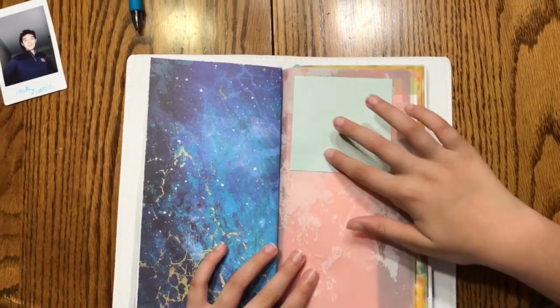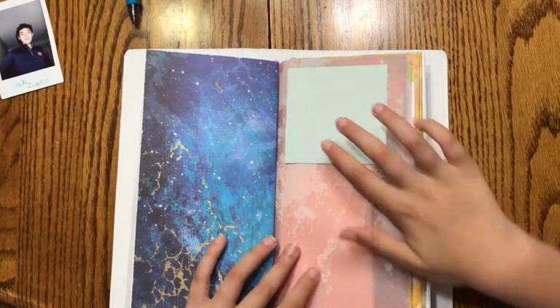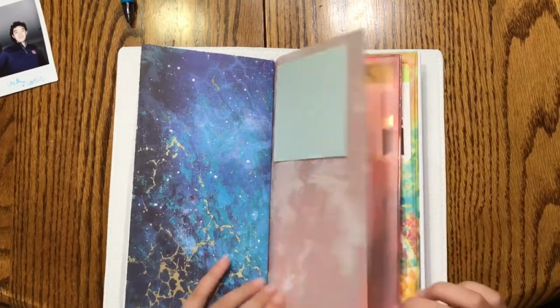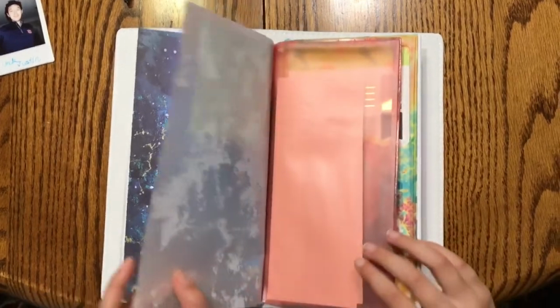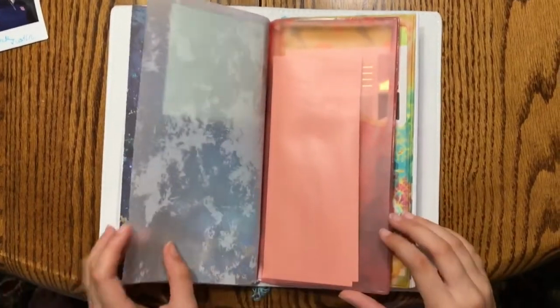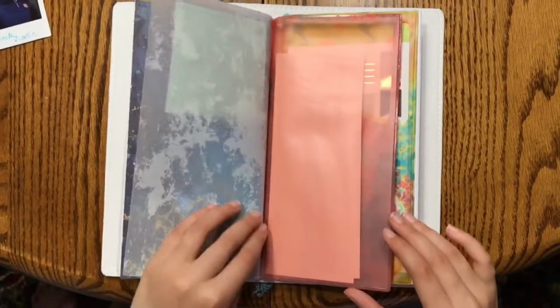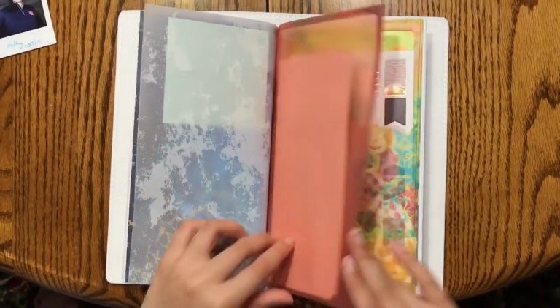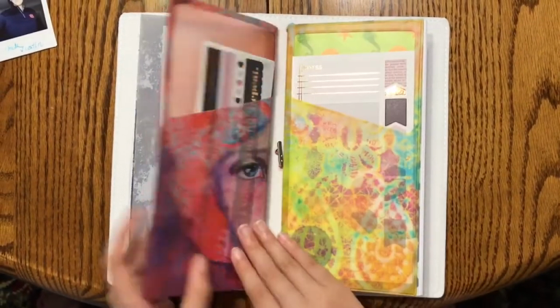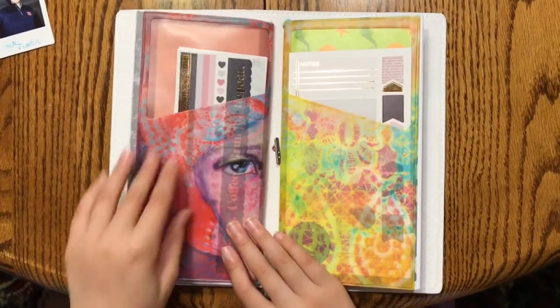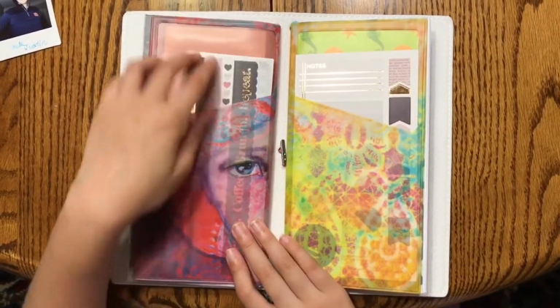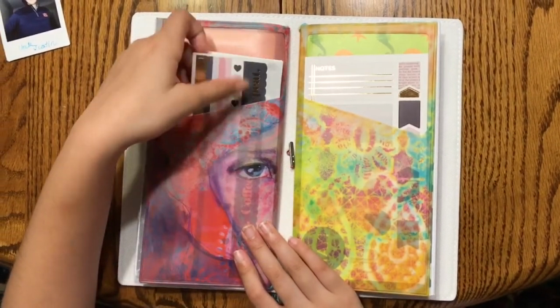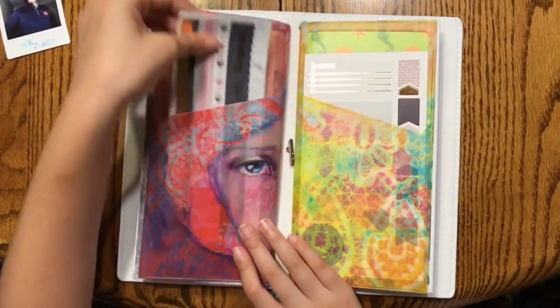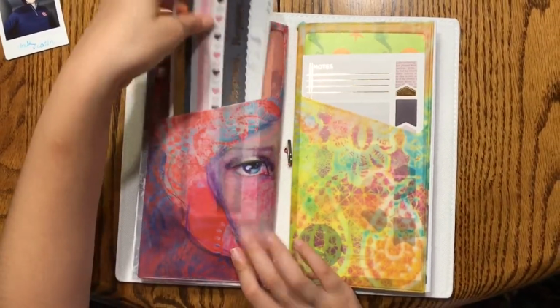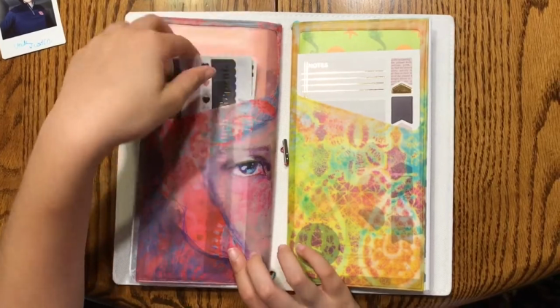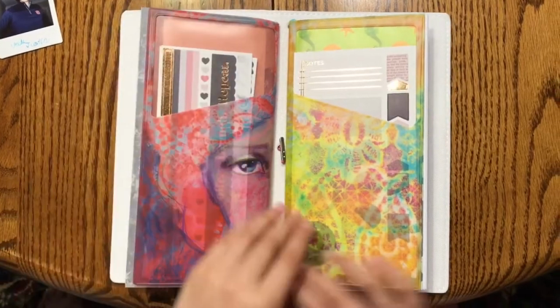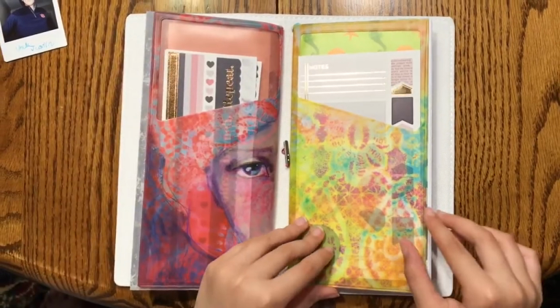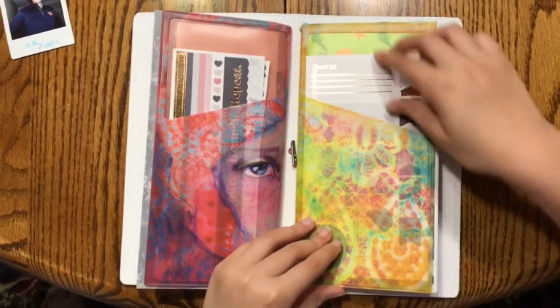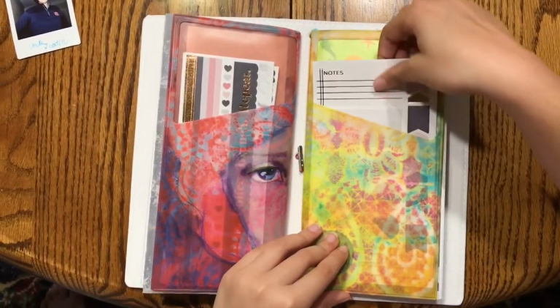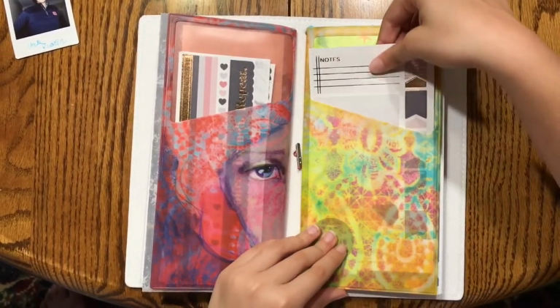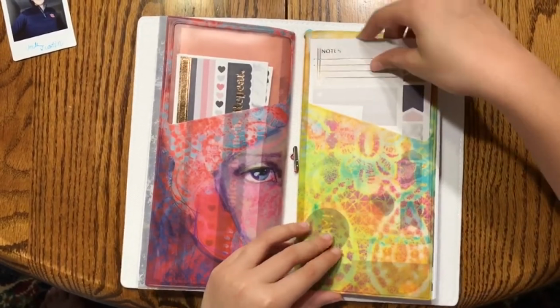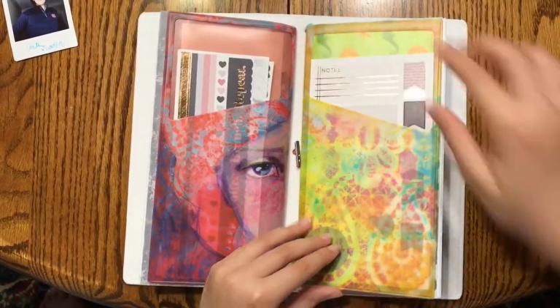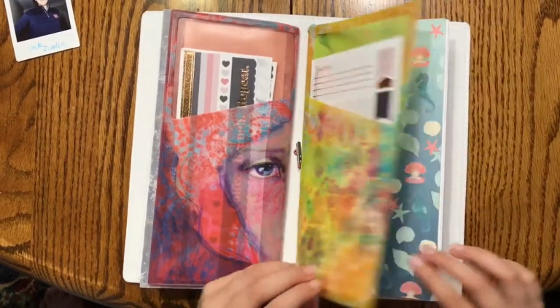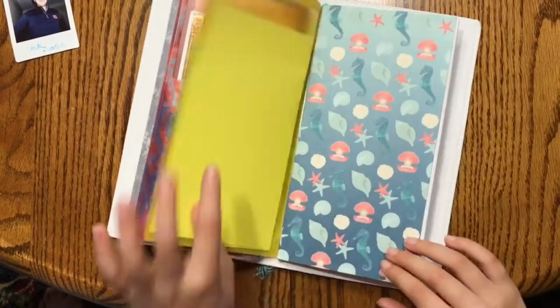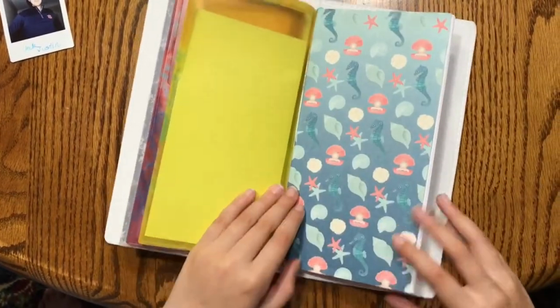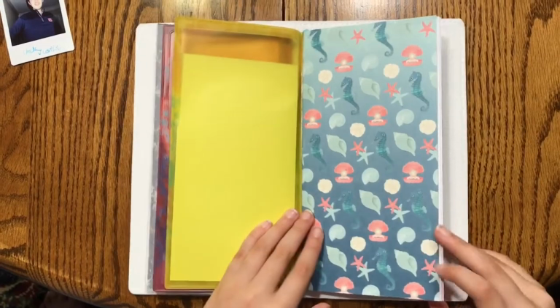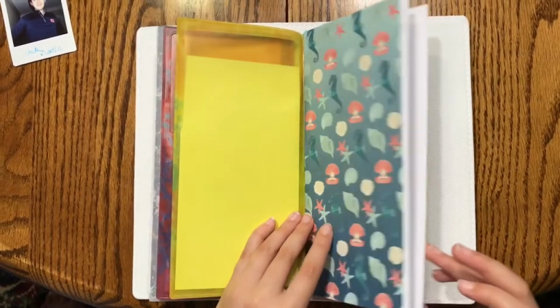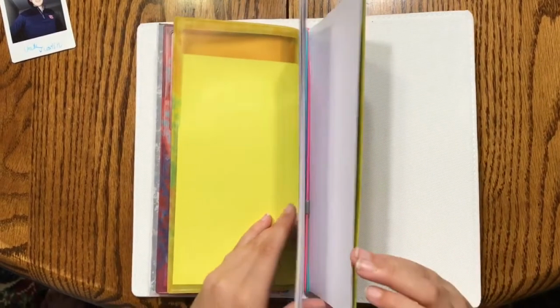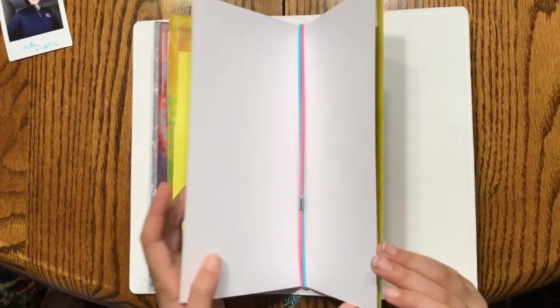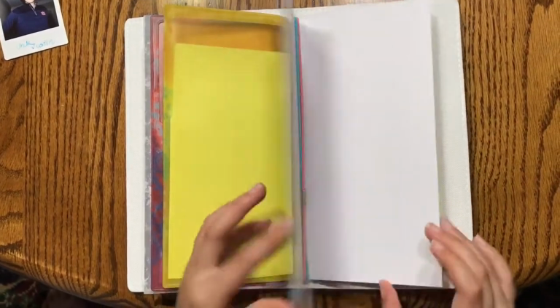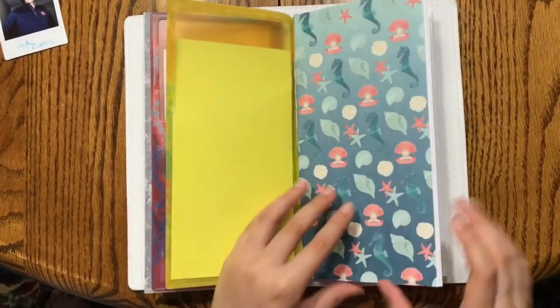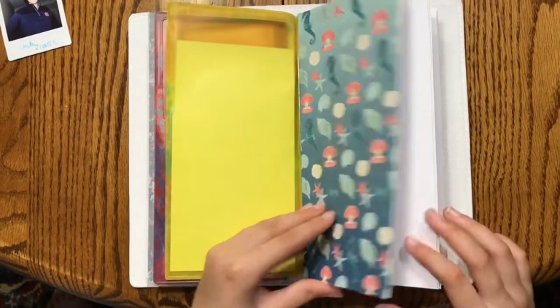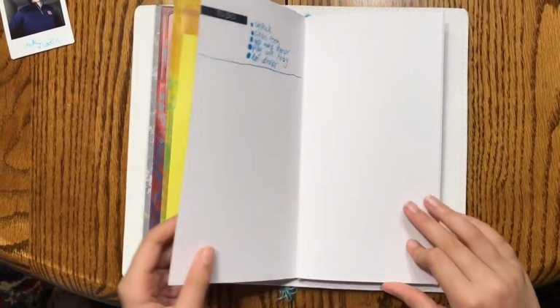I've got post-it notes right here, and that's the back of the vellum — the ending of the folder with stickers and such.